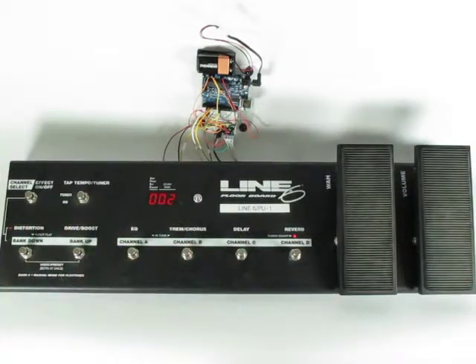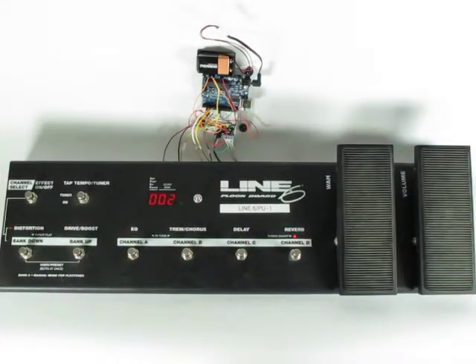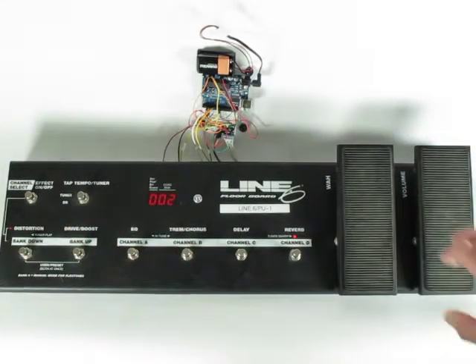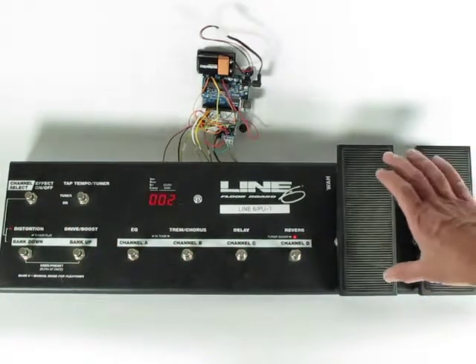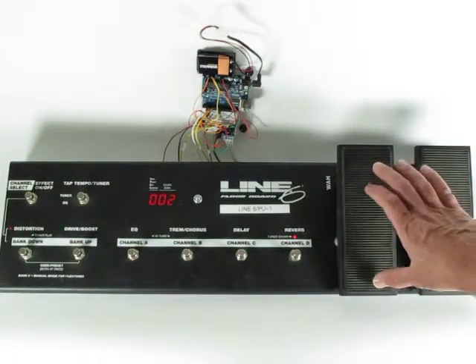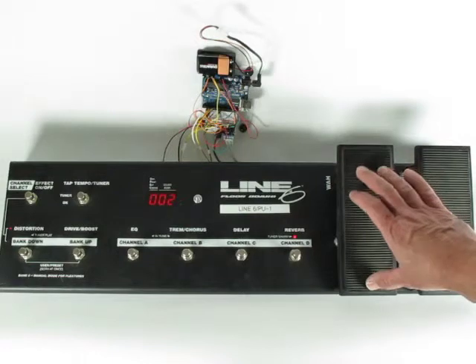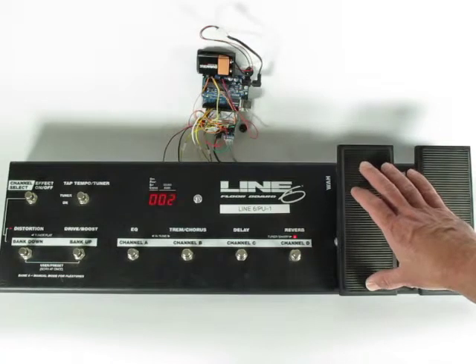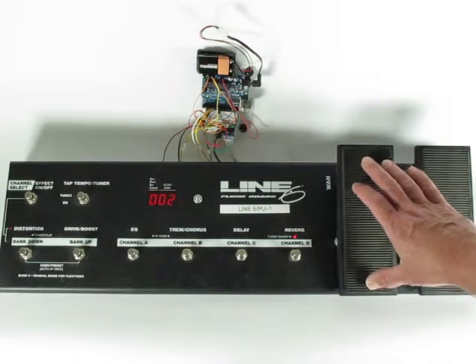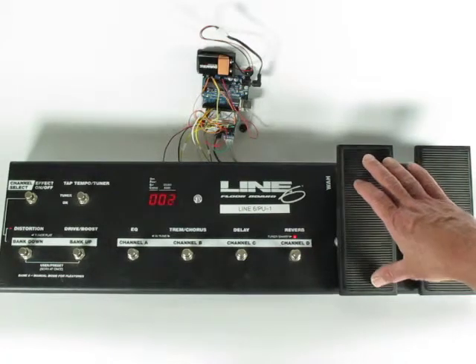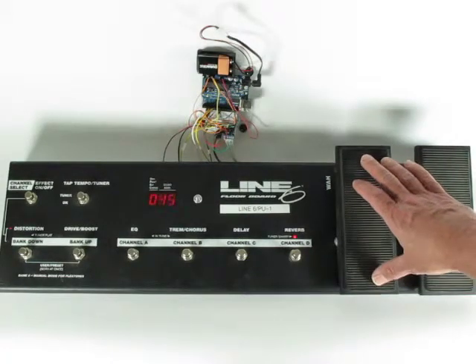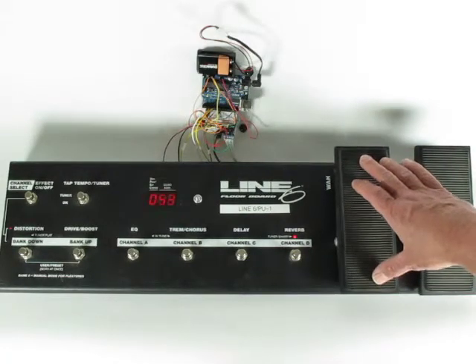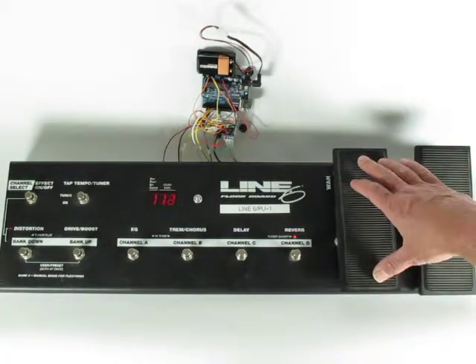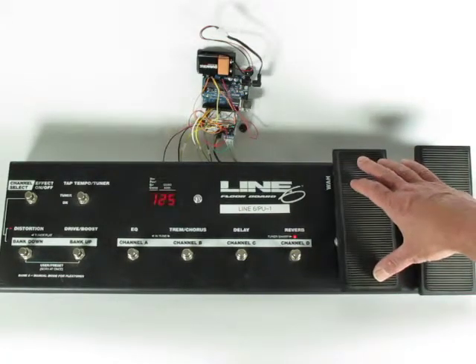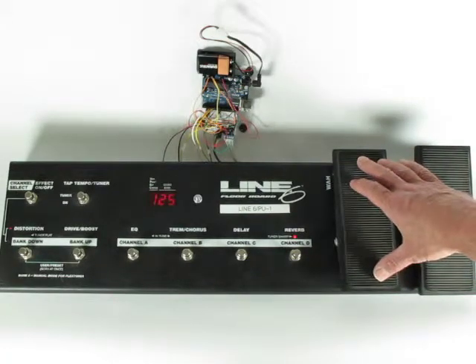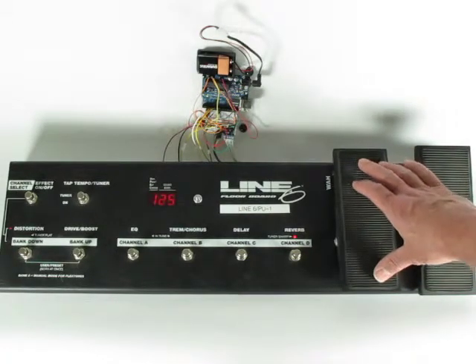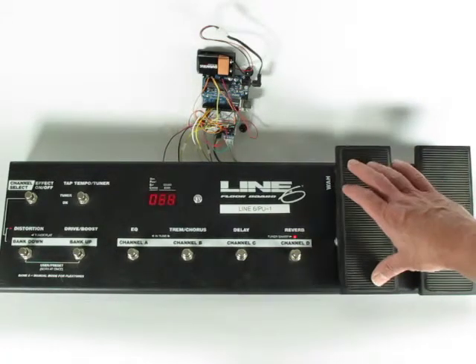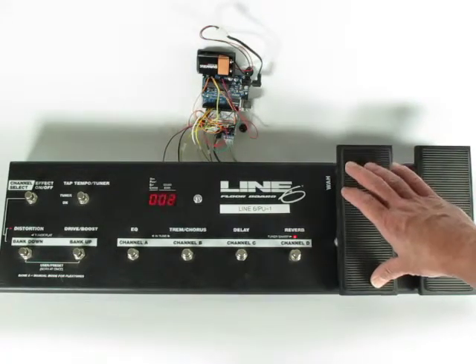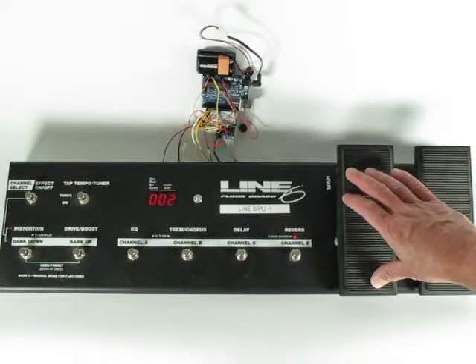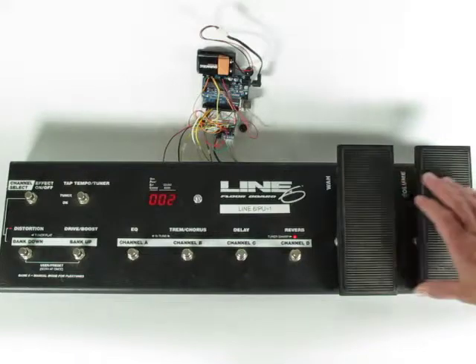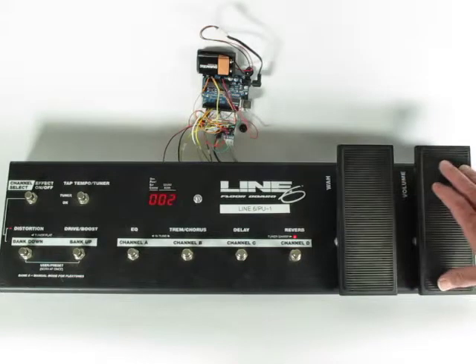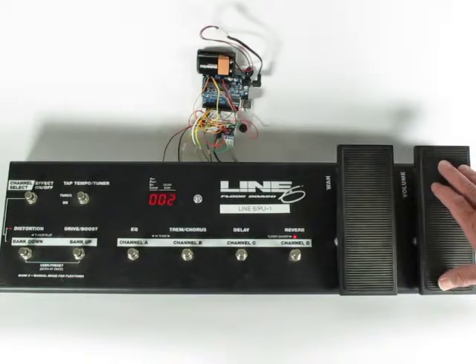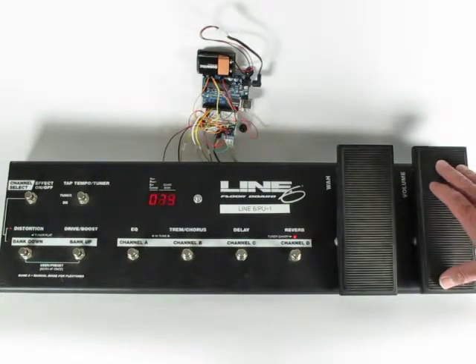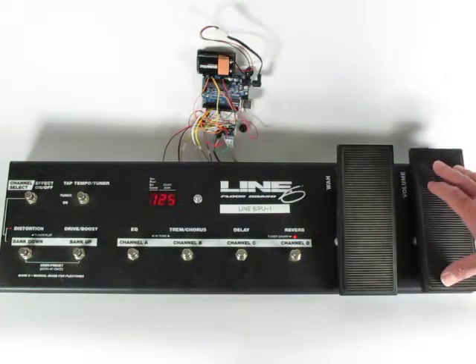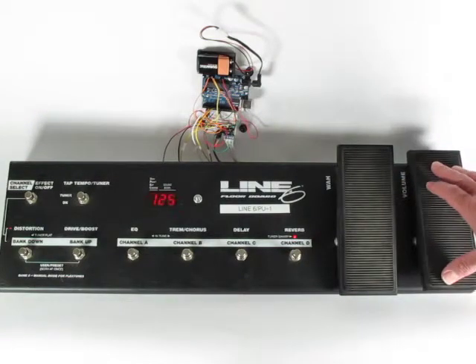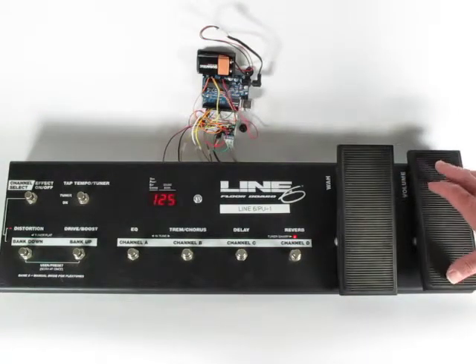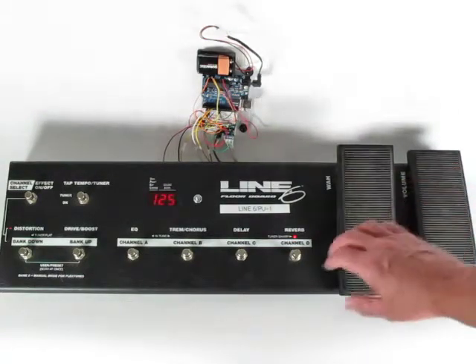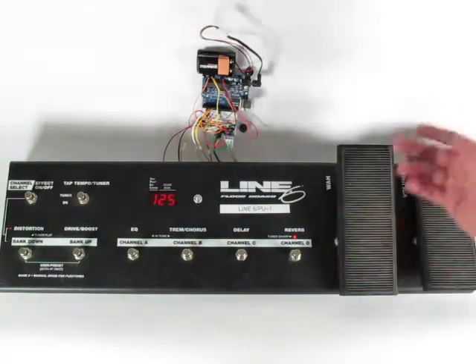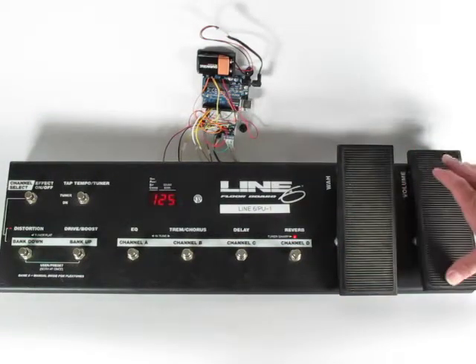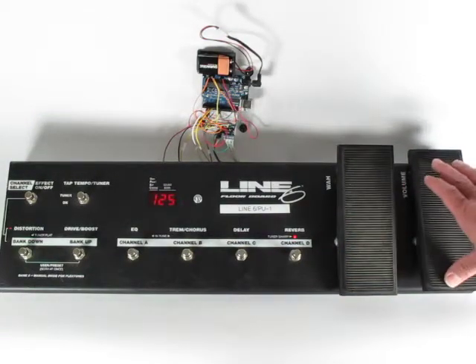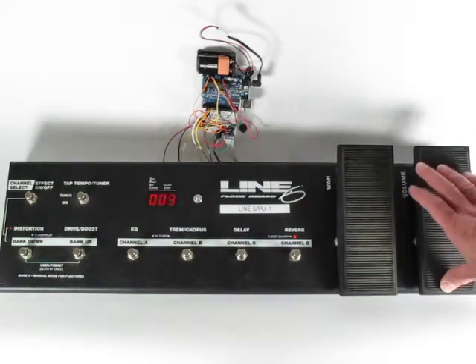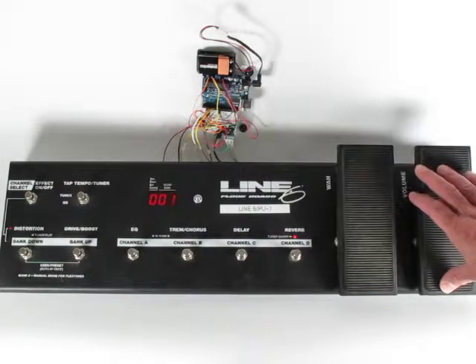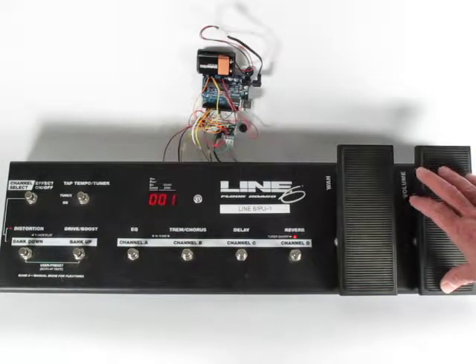I've programmed it so far that the pedals, when you move them, the value appears on the screen. And it stays there until something else happens, some other value changes.